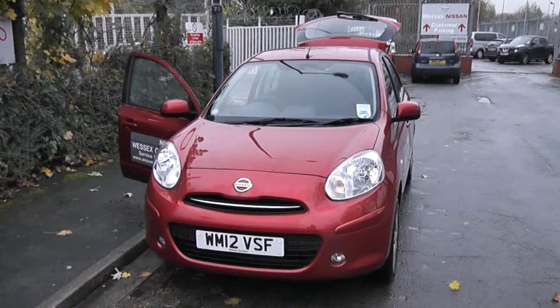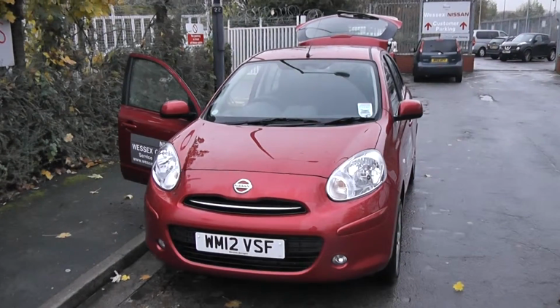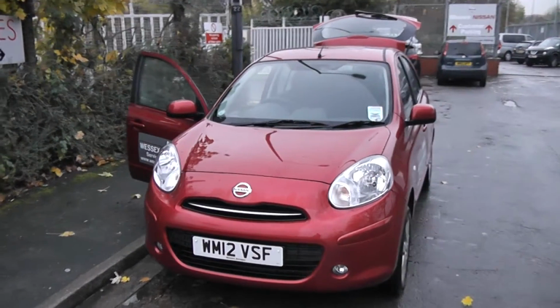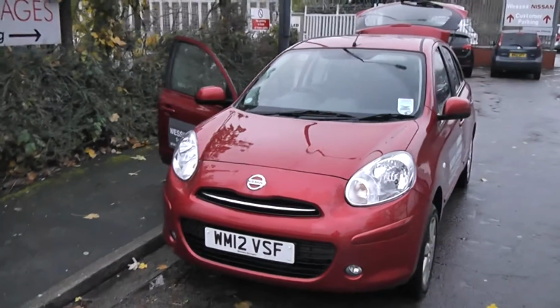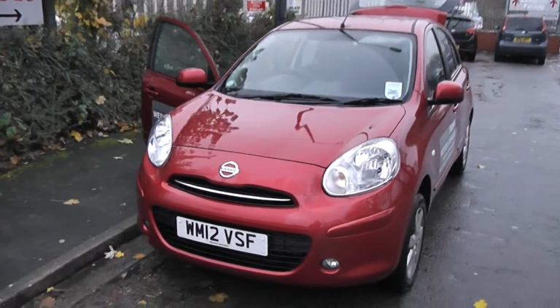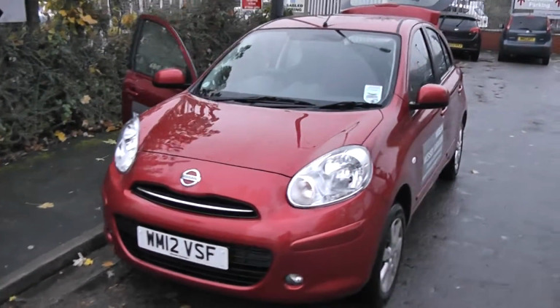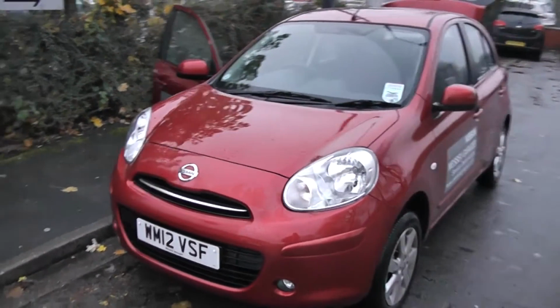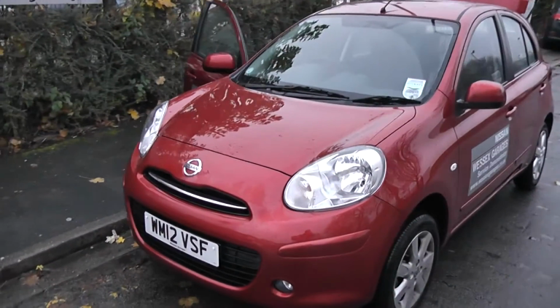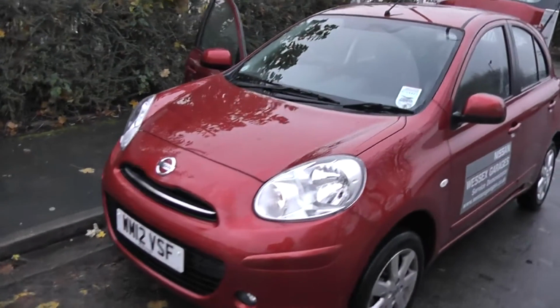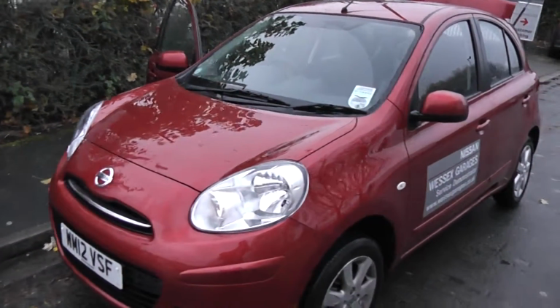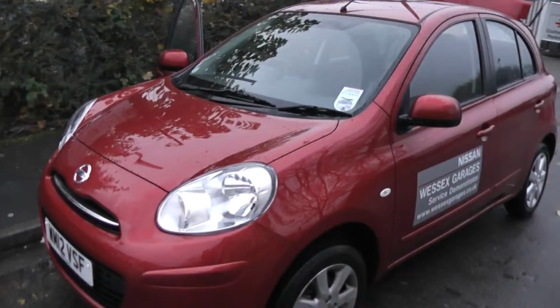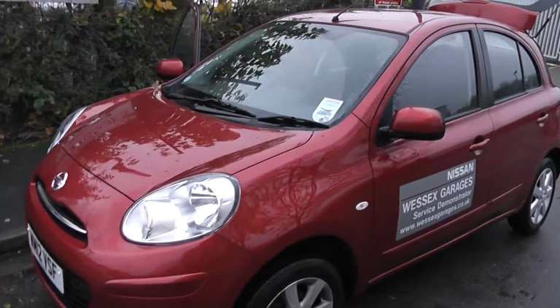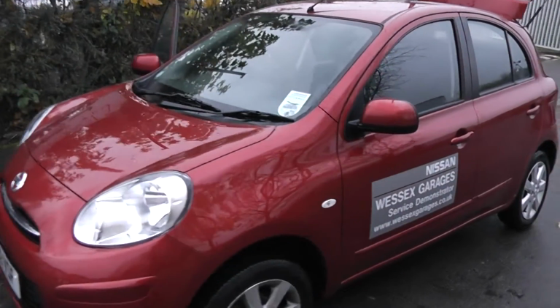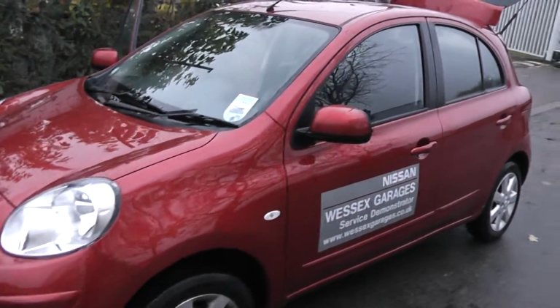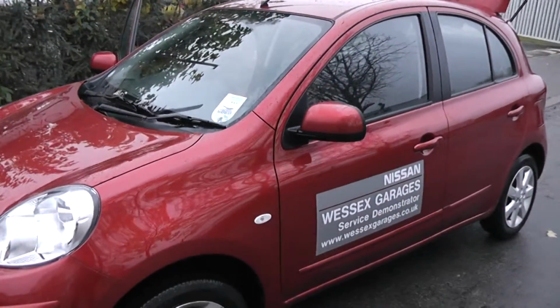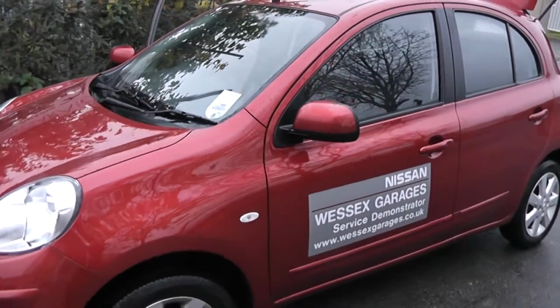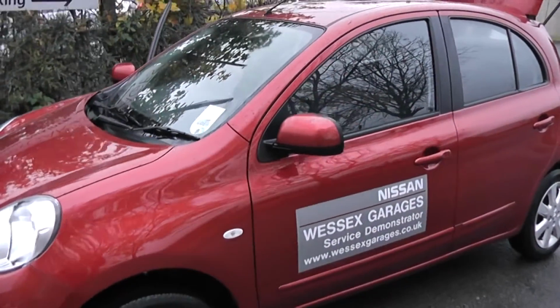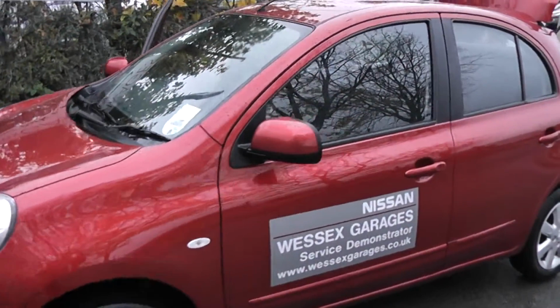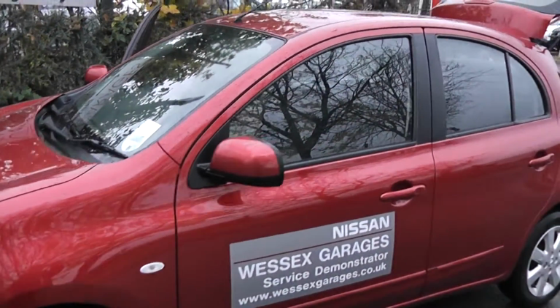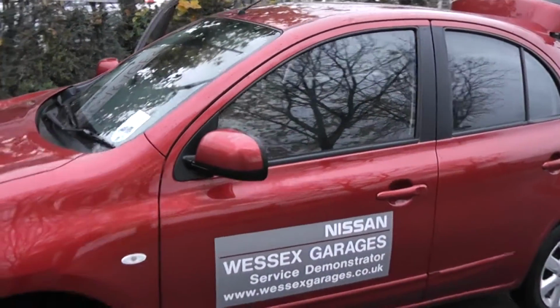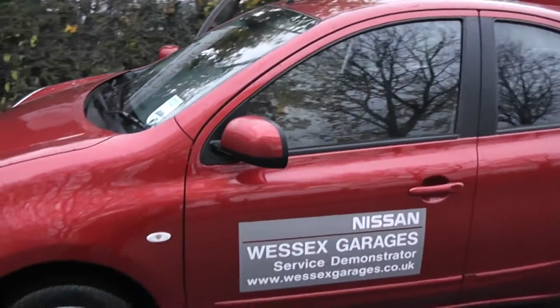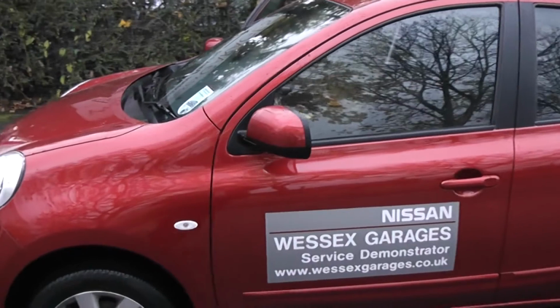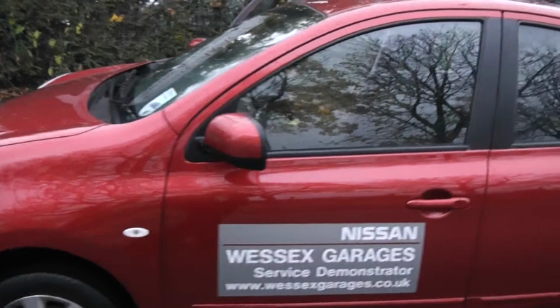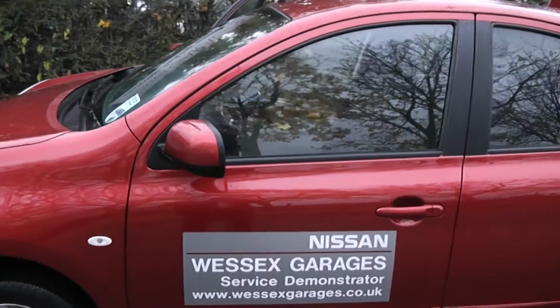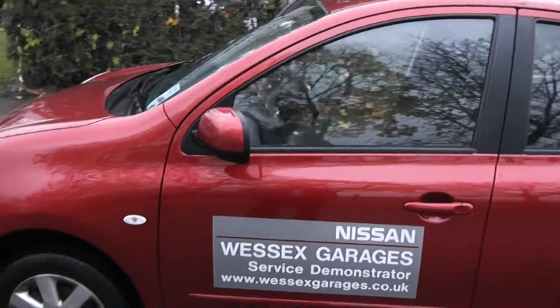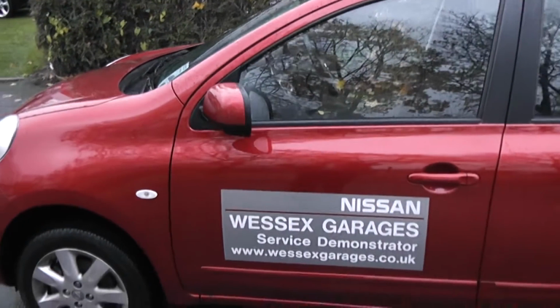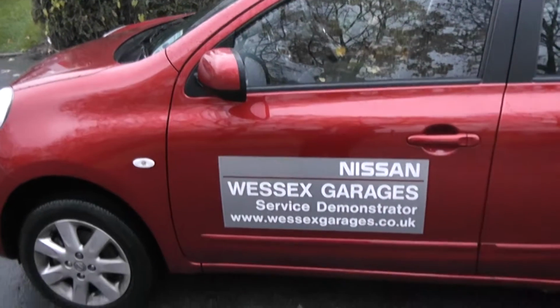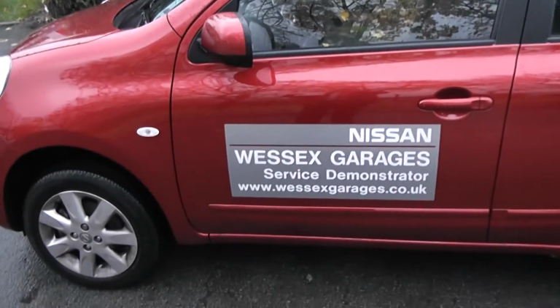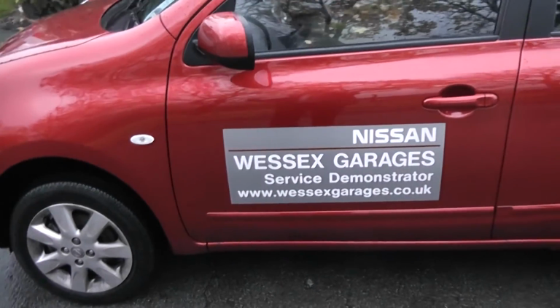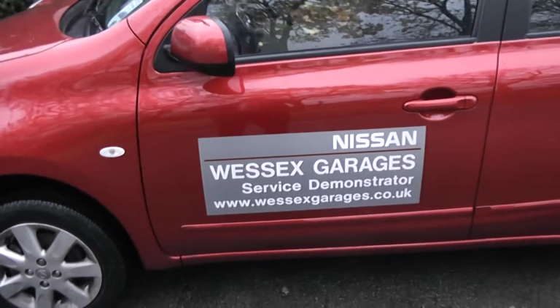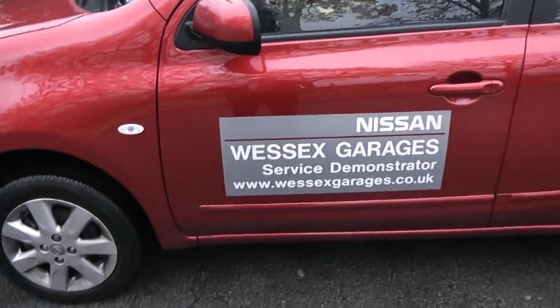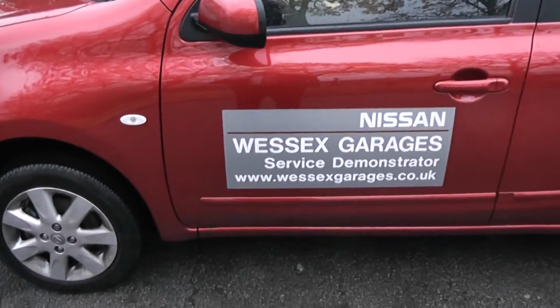Welcome to Wessex Garages on Pennywell Road in Bristol. Here we have the Nissan Micra Accenta. This hatchback has a 1.2 litre petrol engine and is in Shiraz red, and as you can see it's currently one of our service demonstrators.